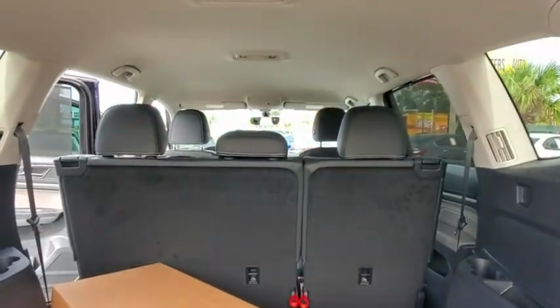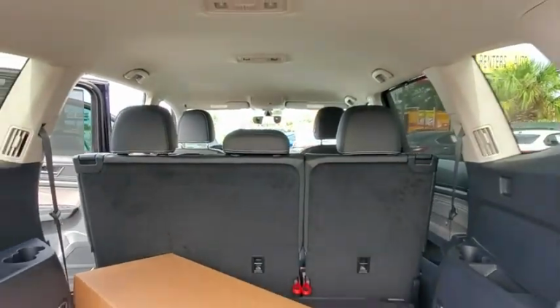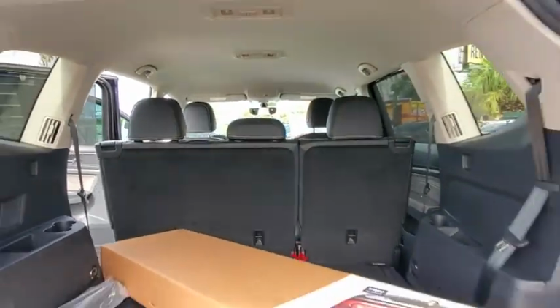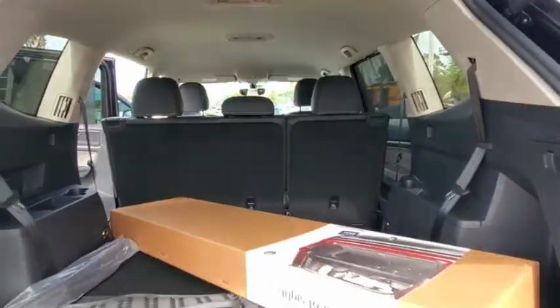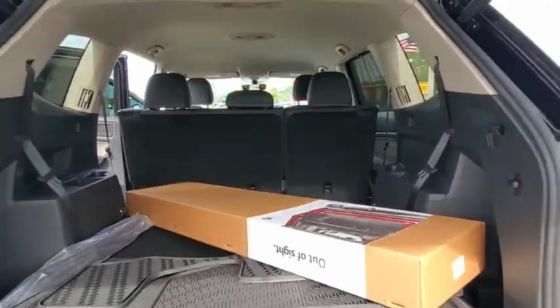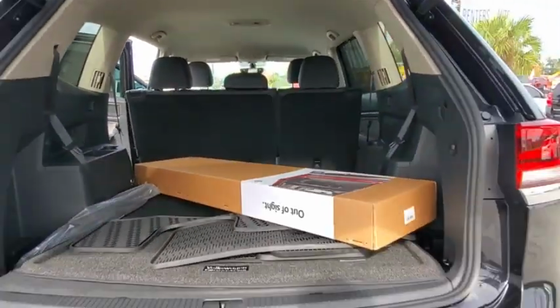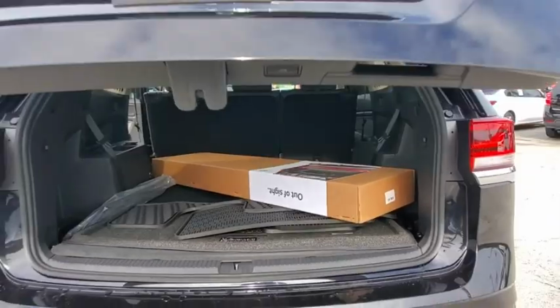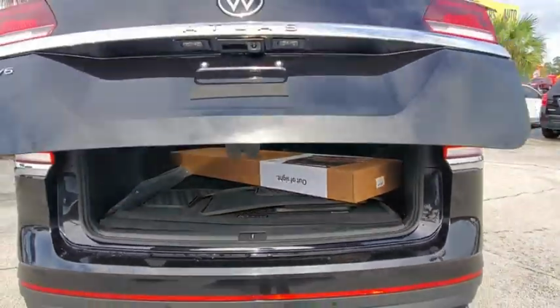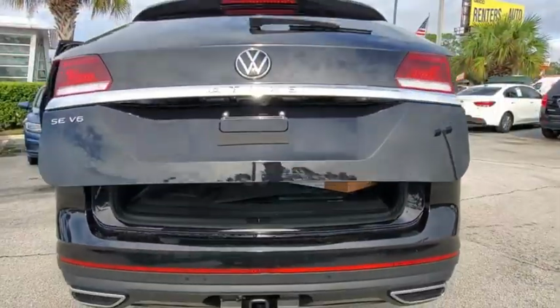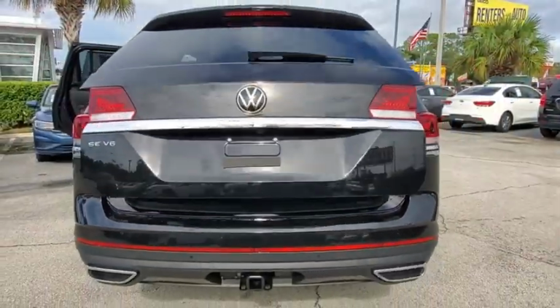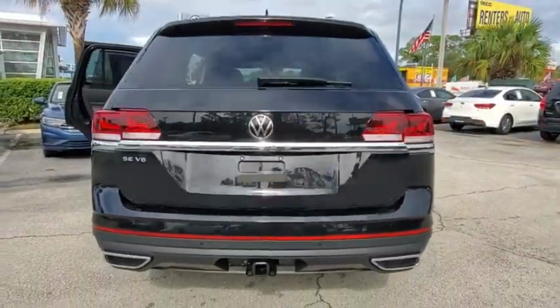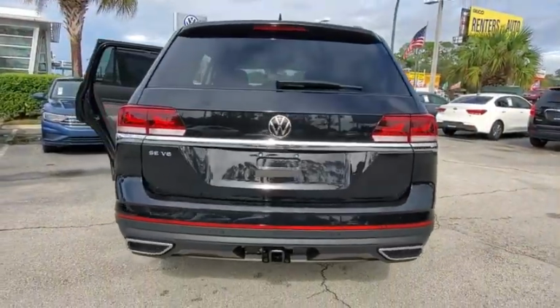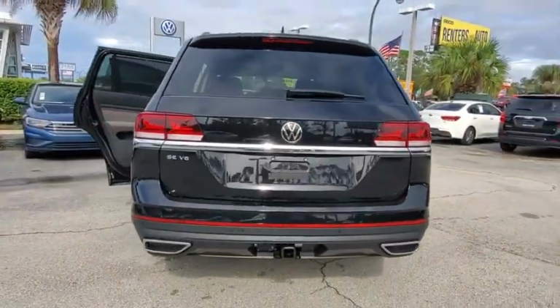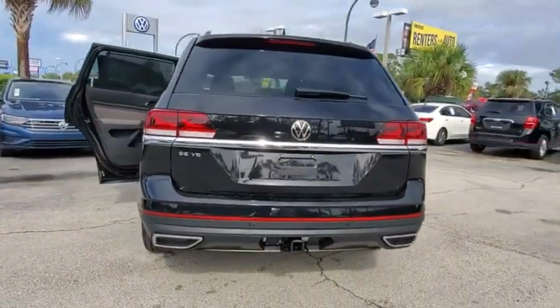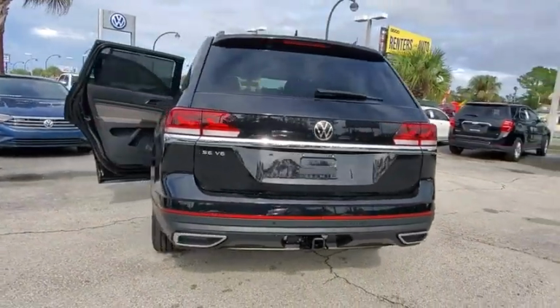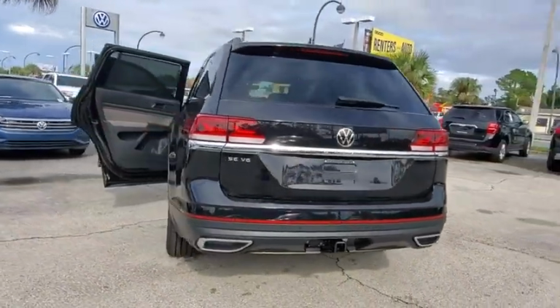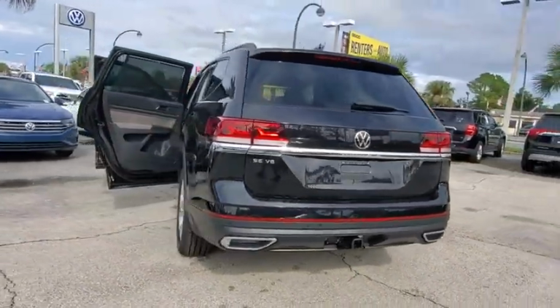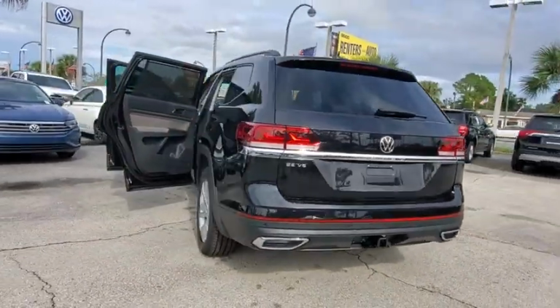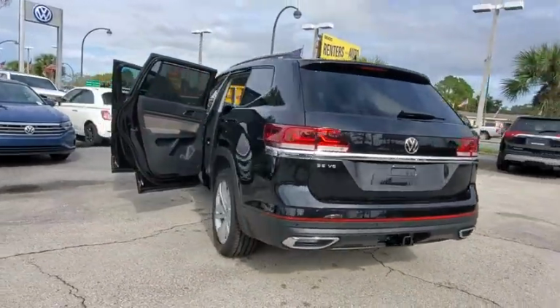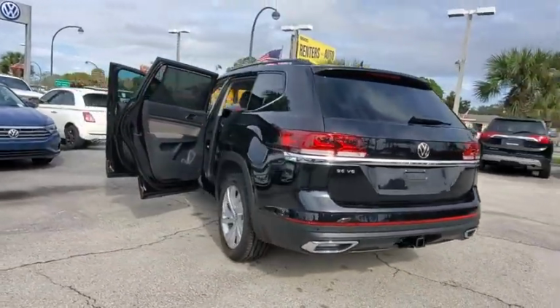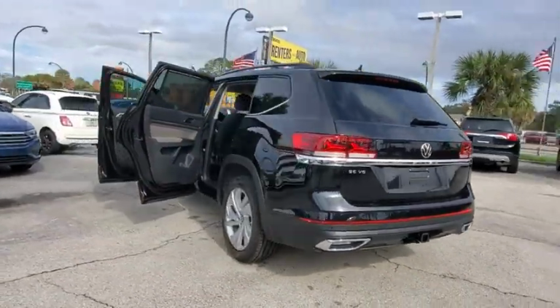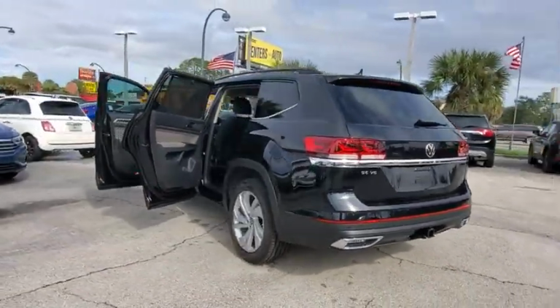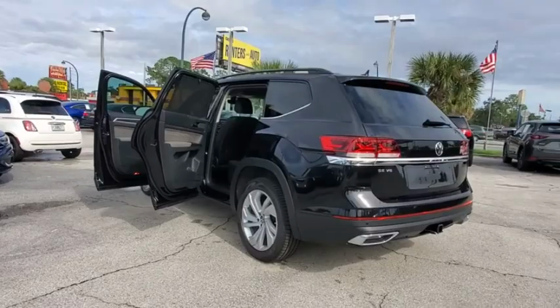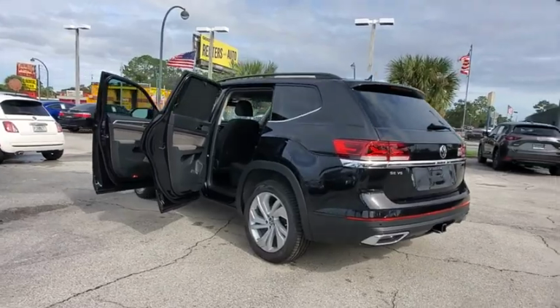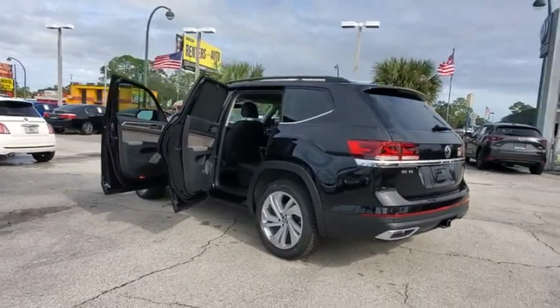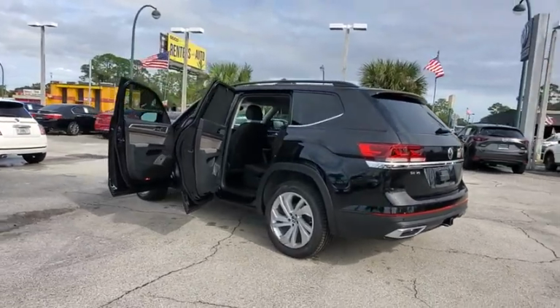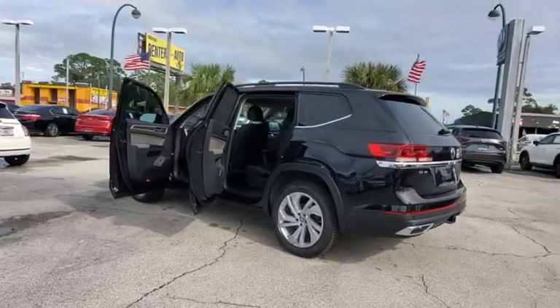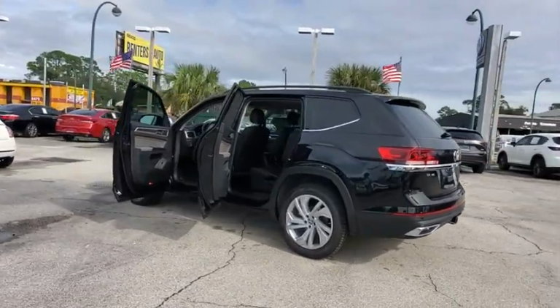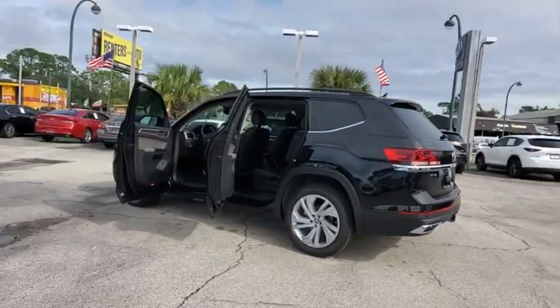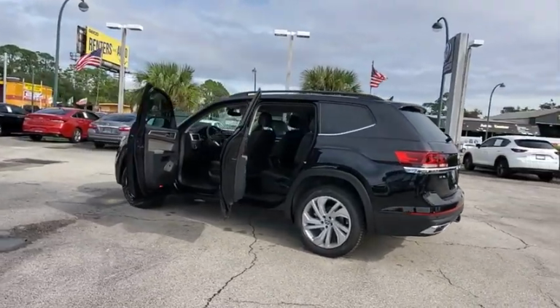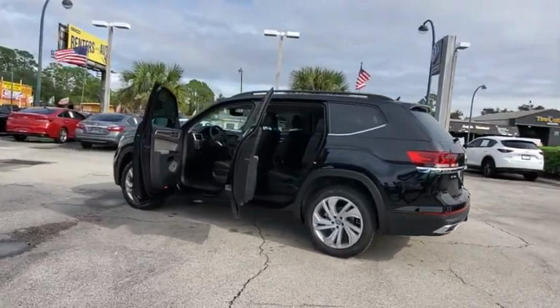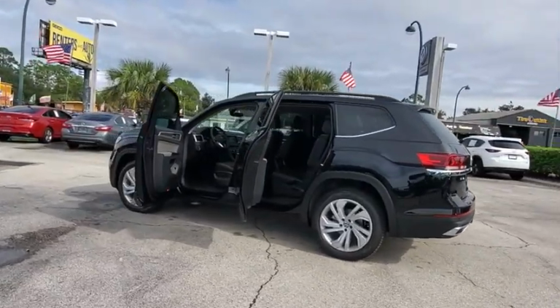Power liftgate, traction control, dual airbags, alloy wheels, power steering, four-wheel disc brakes, fog lights, heated front seats.